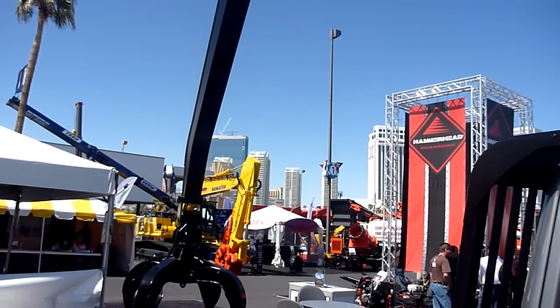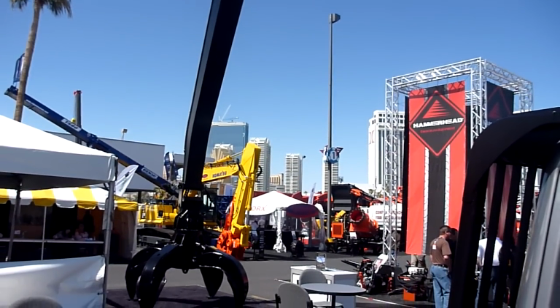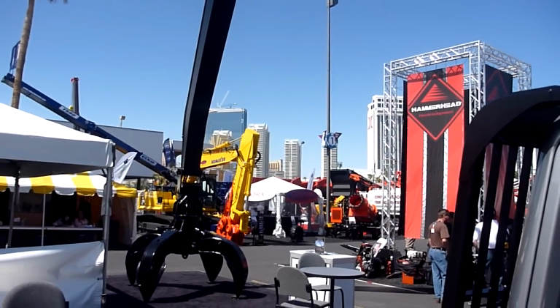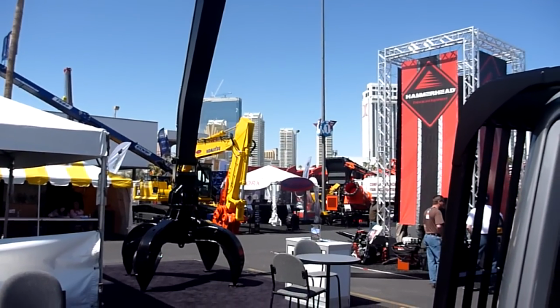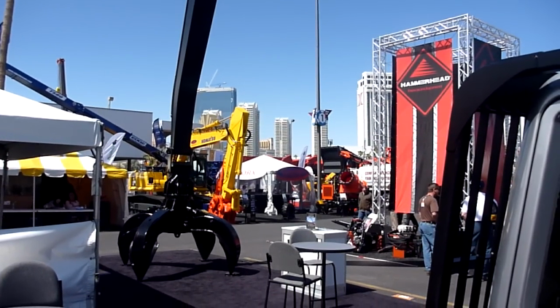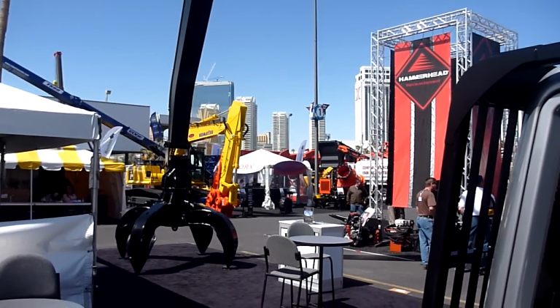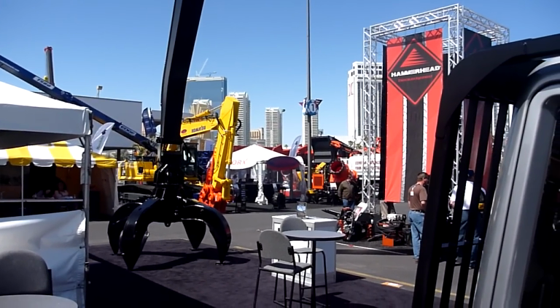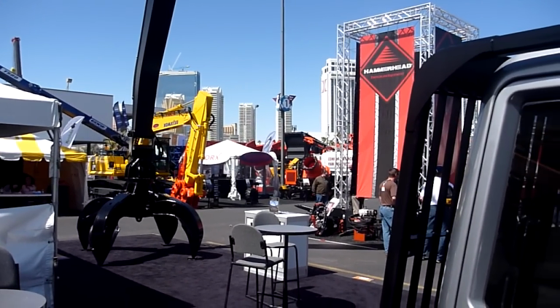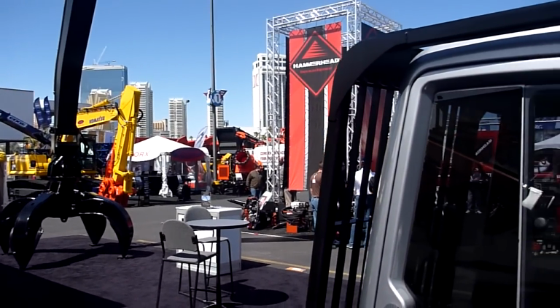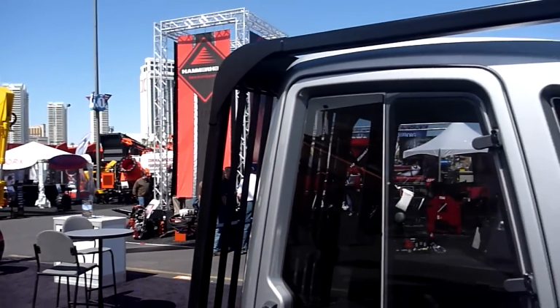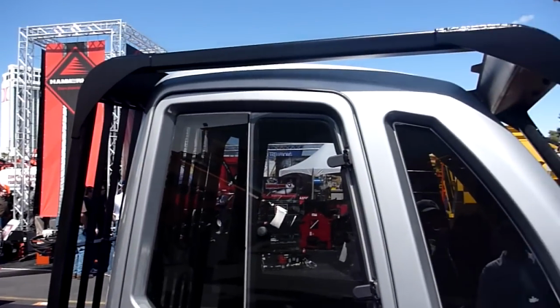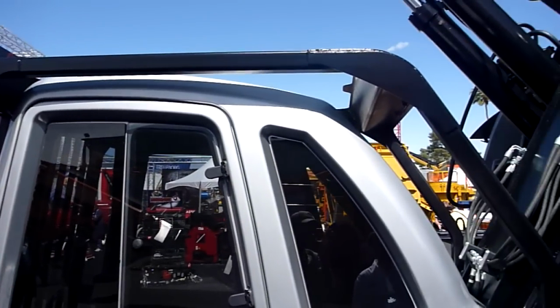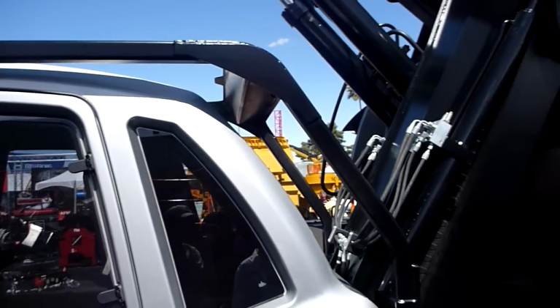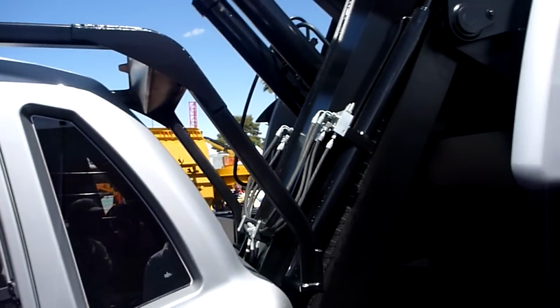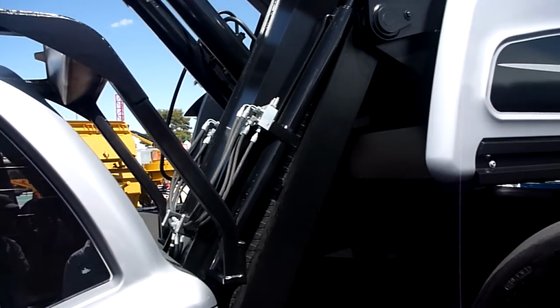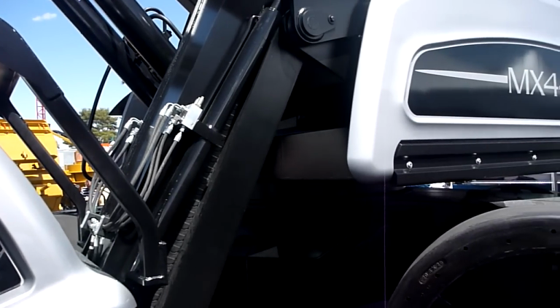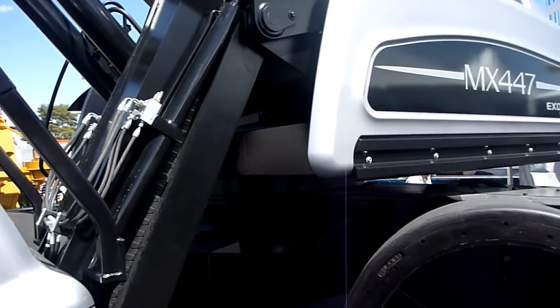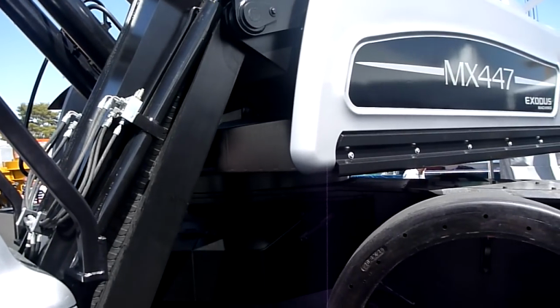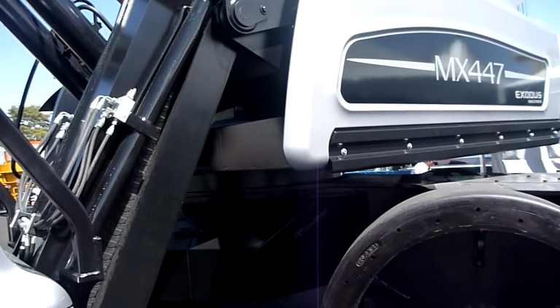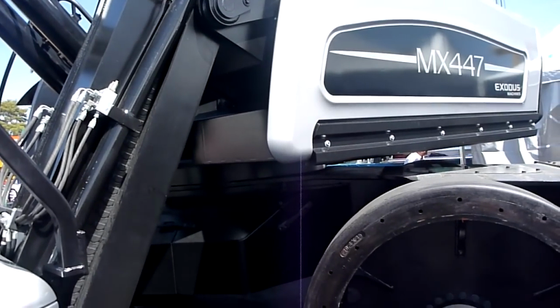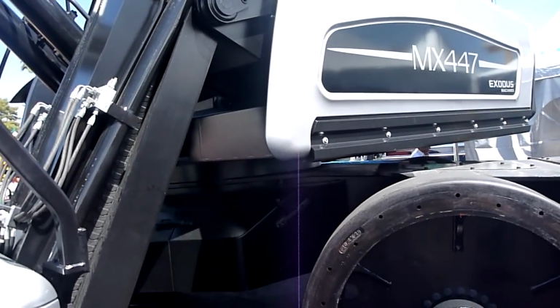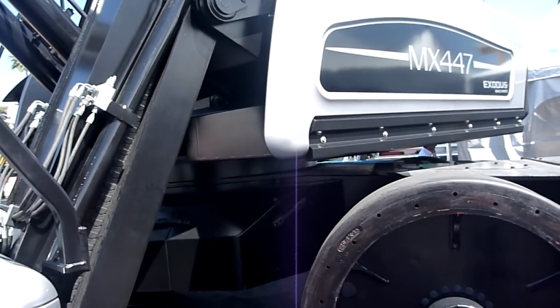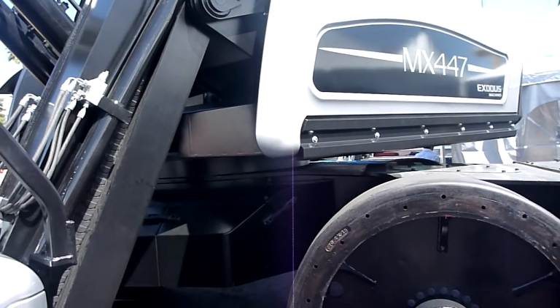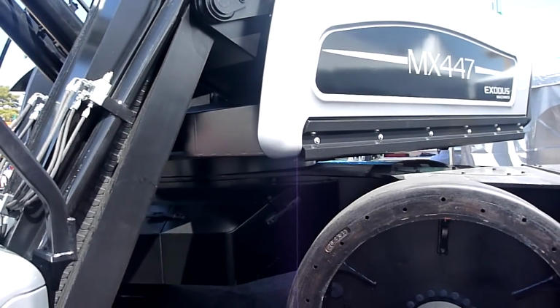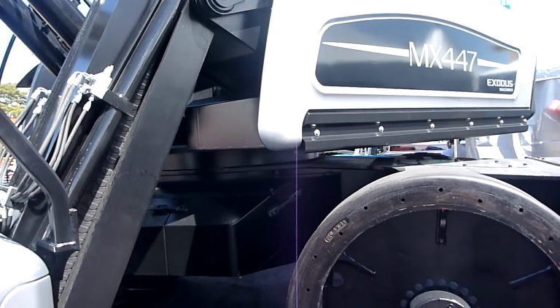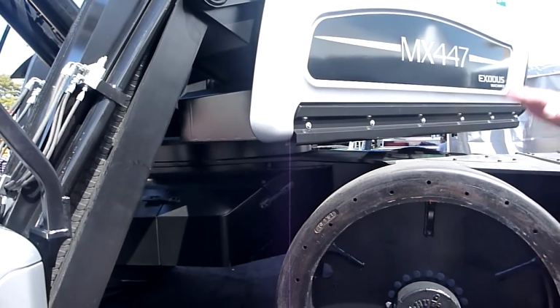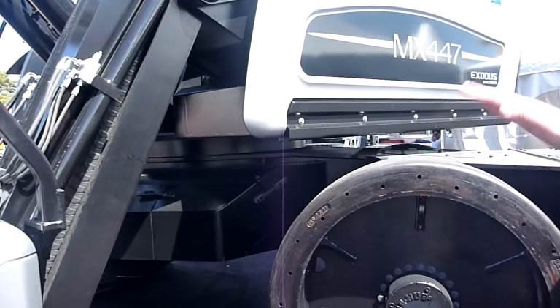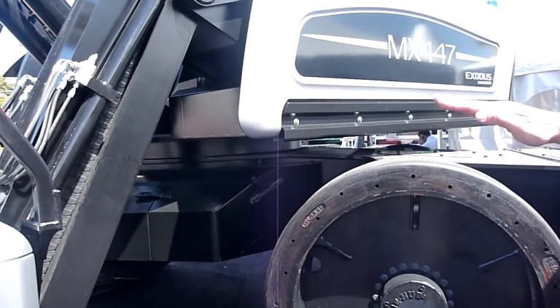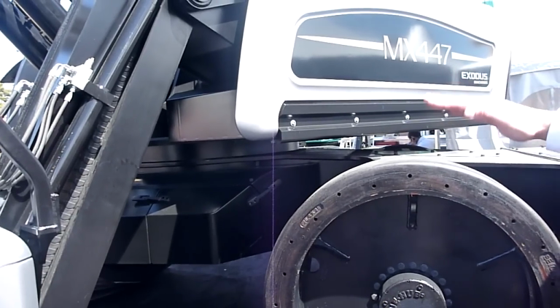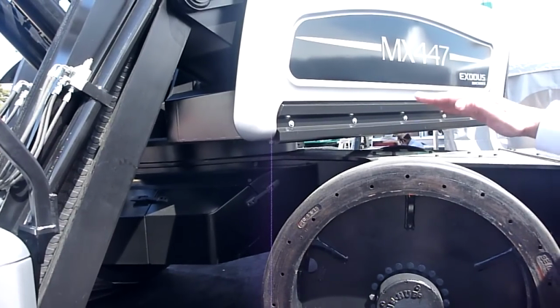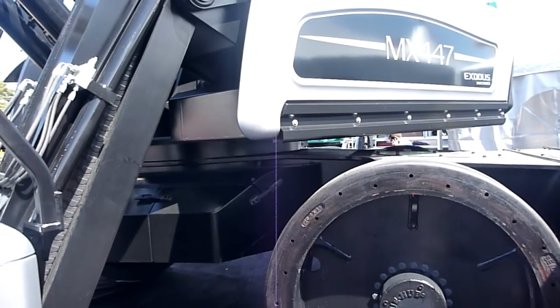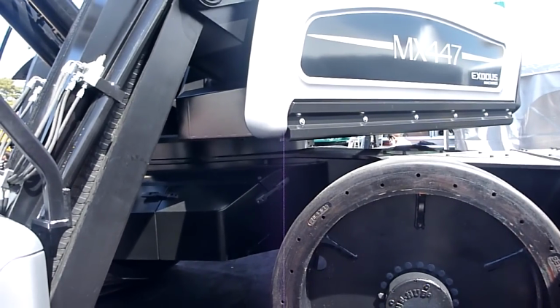They're putting this linkage system and other linkage systems to the test. And over time, a lot of operators on other machines have complained that it loosens up and they're out there rattling away. That's no fun.